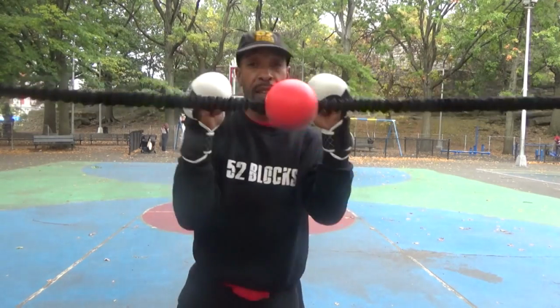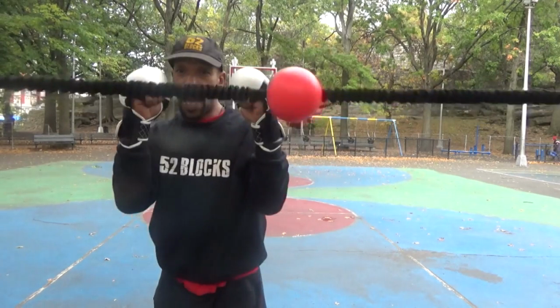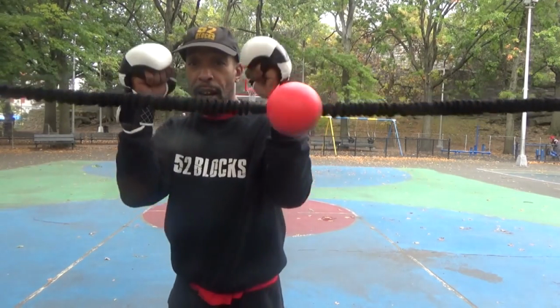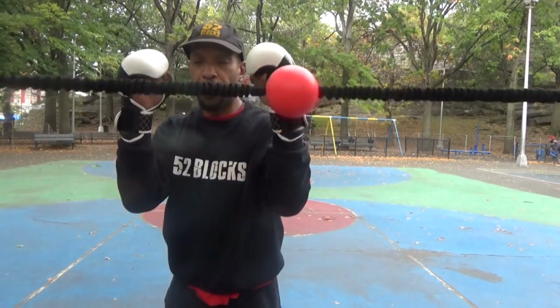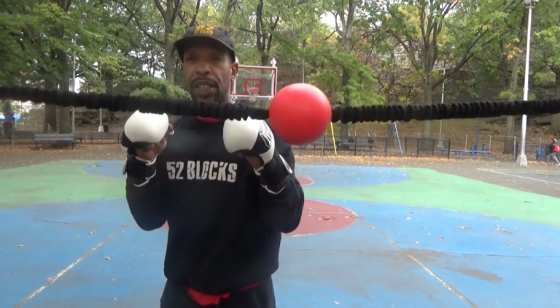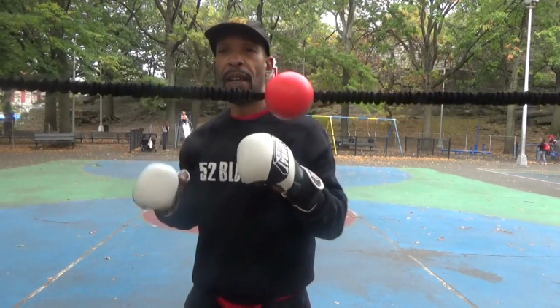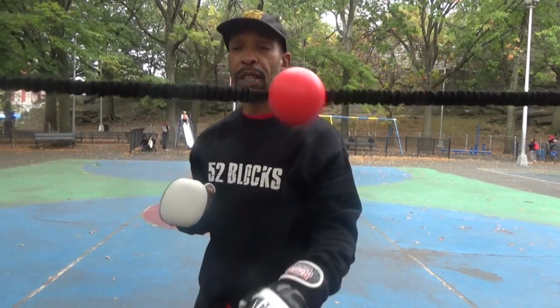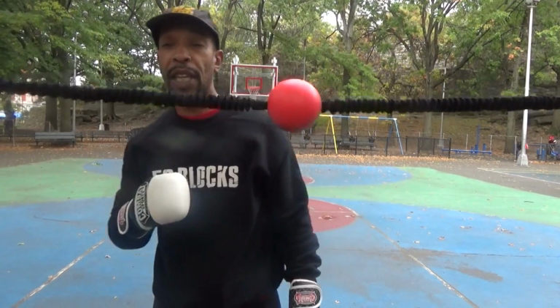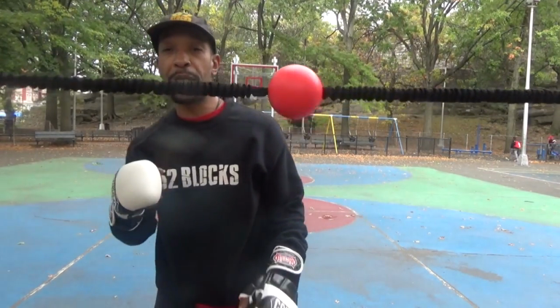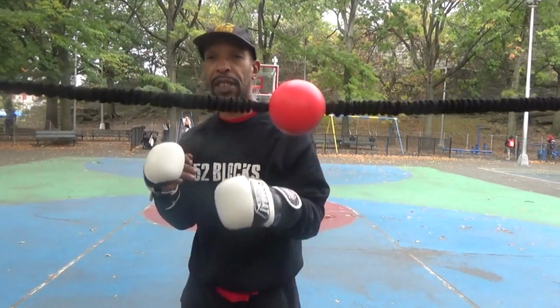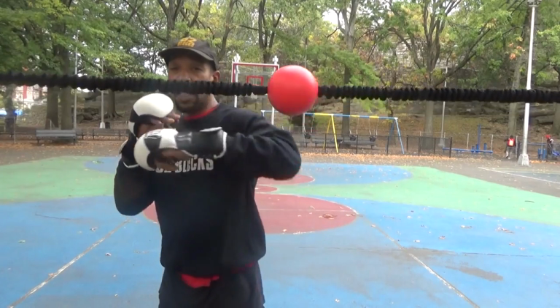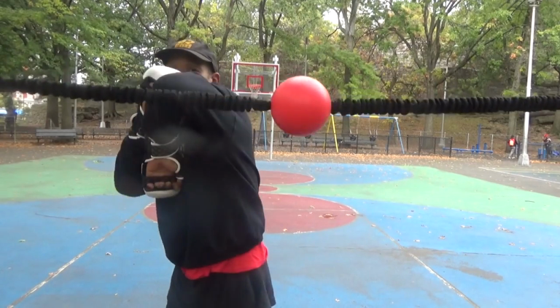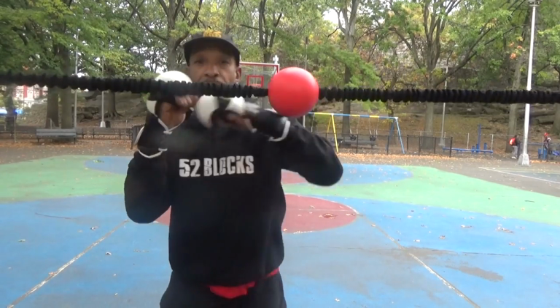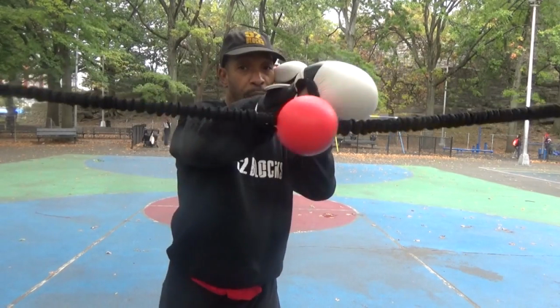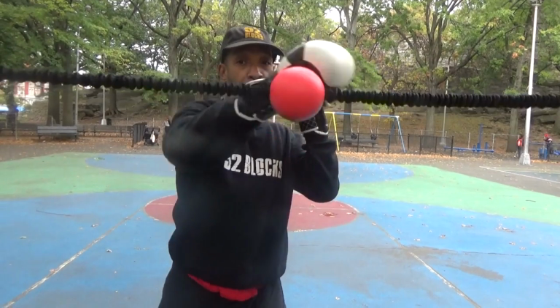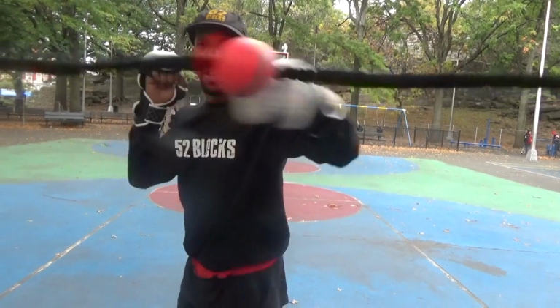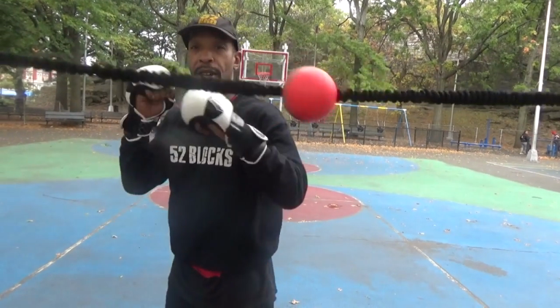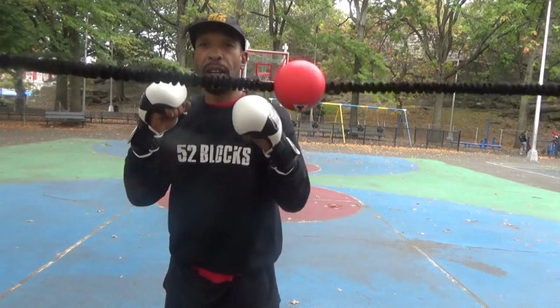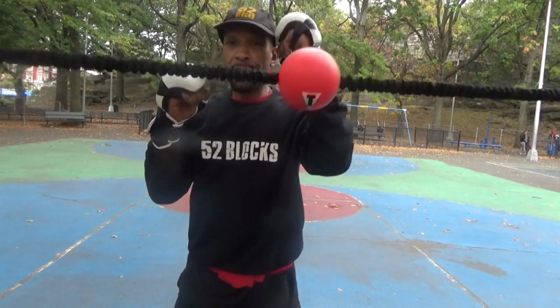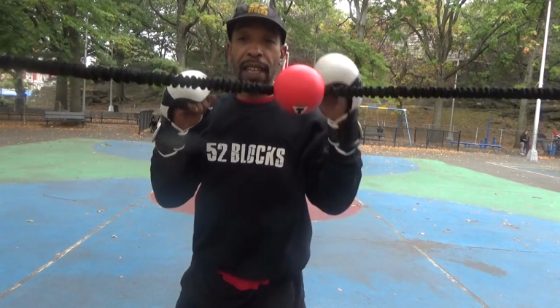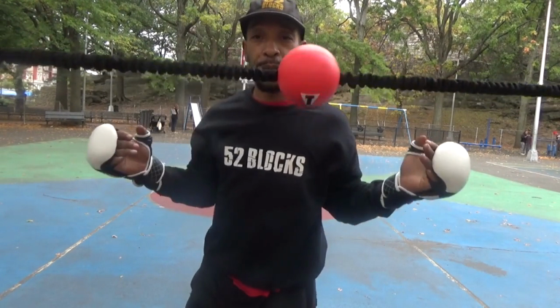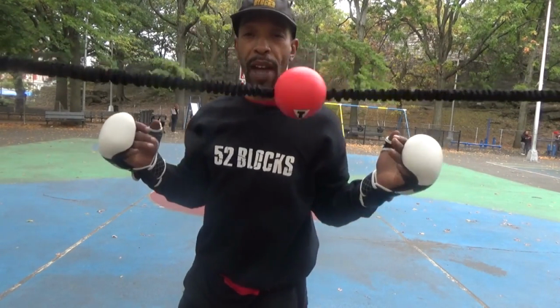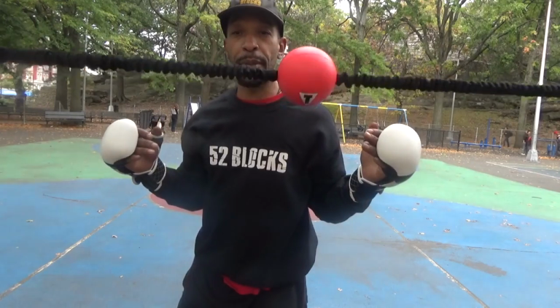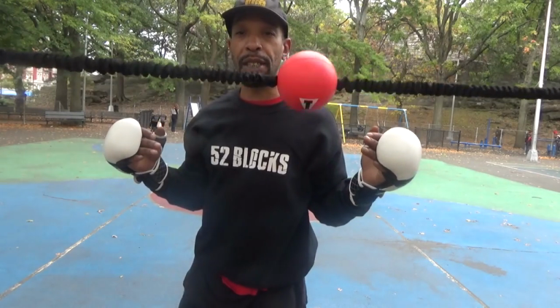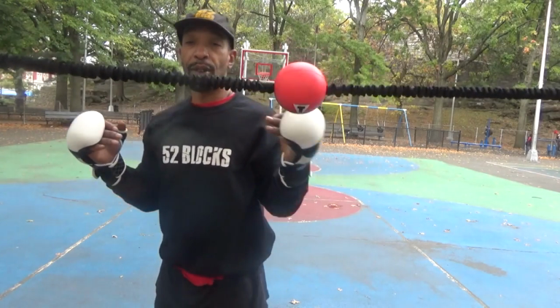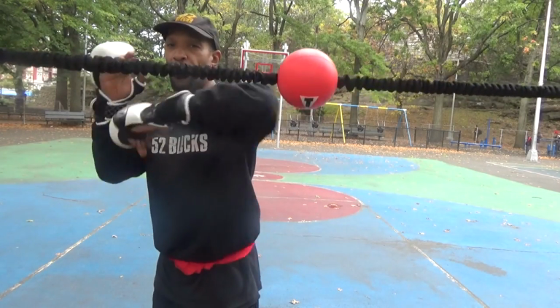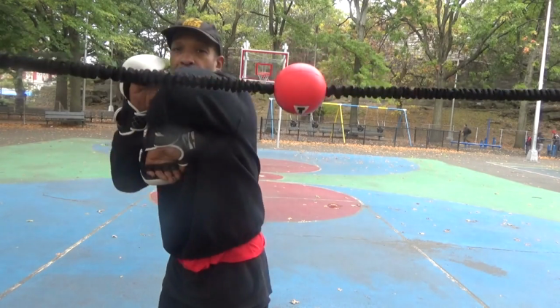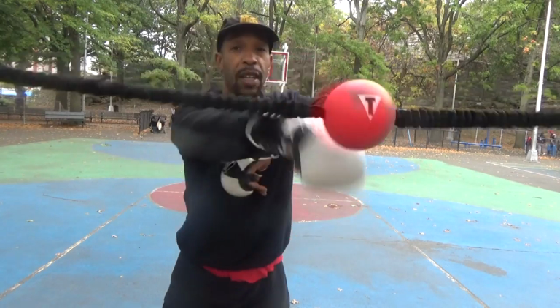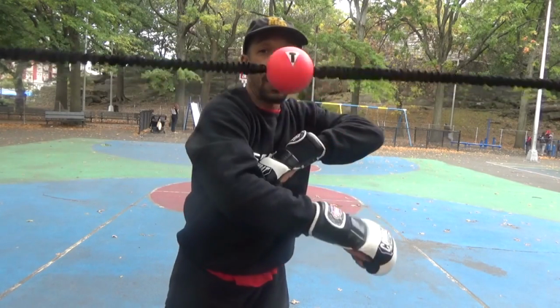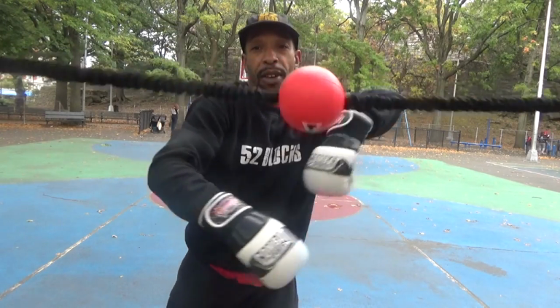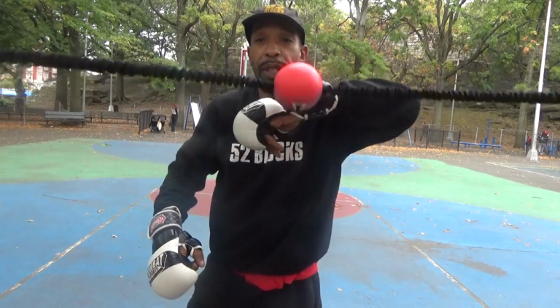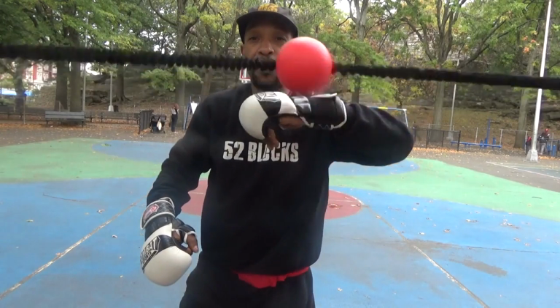And you're back here ready to punch again. Because if you're thinking combinations, you're thinking fold, hook. And if this hand ain't up, you don't have the combination. So if you go from here — how you come back with that left hook.